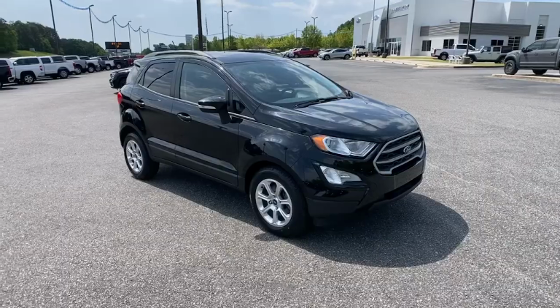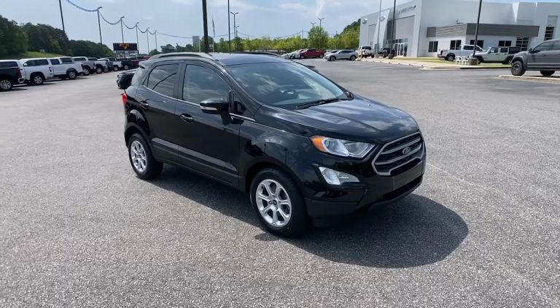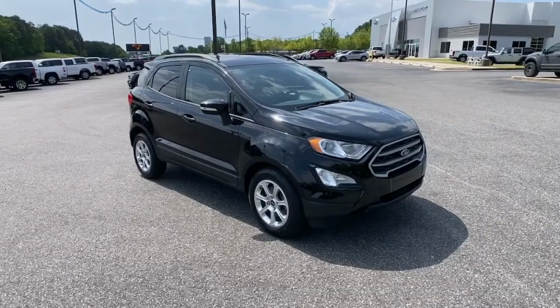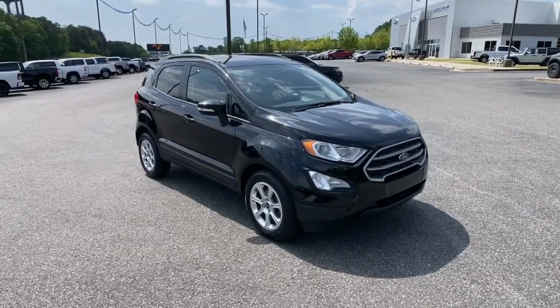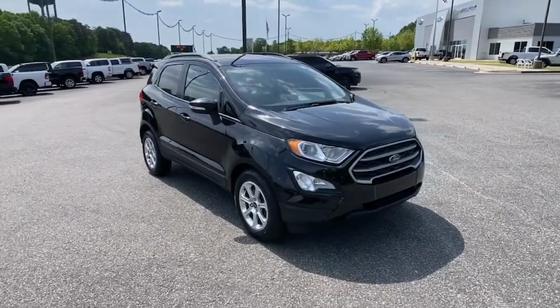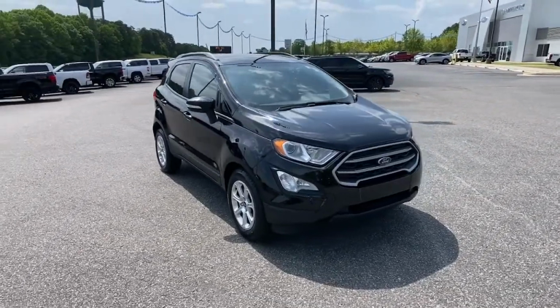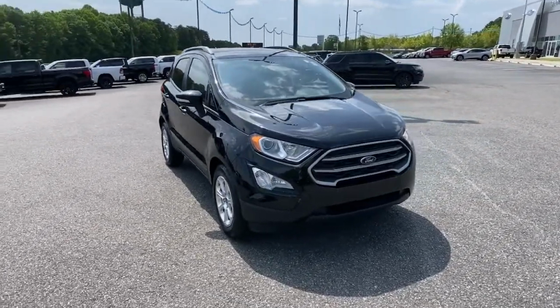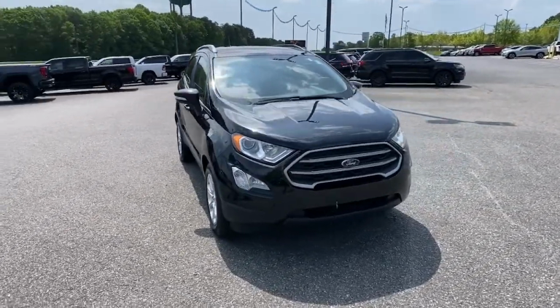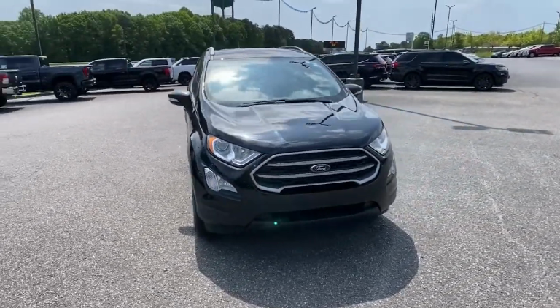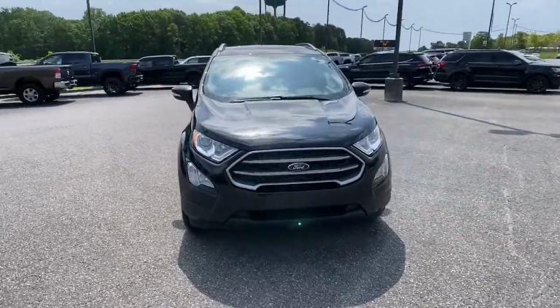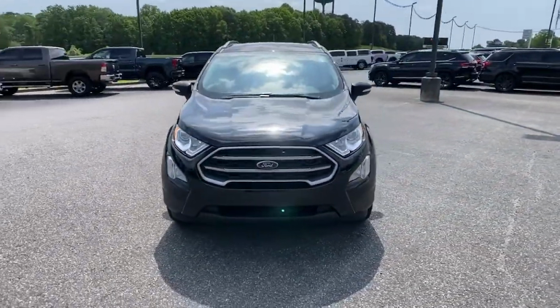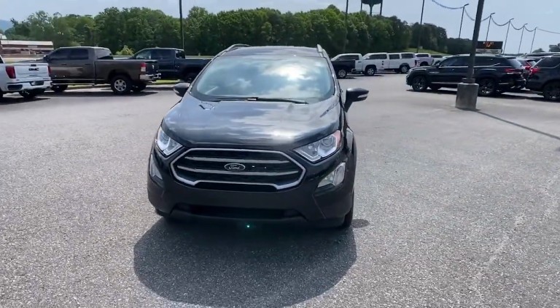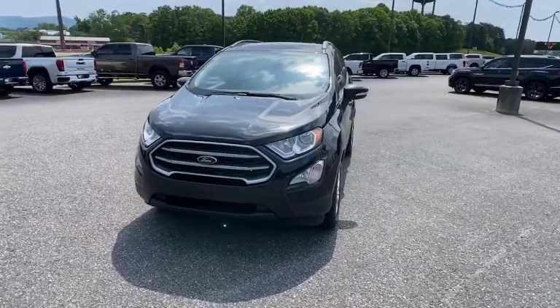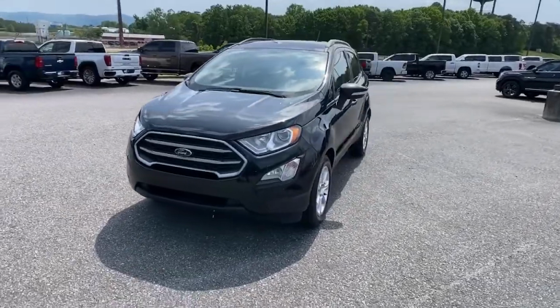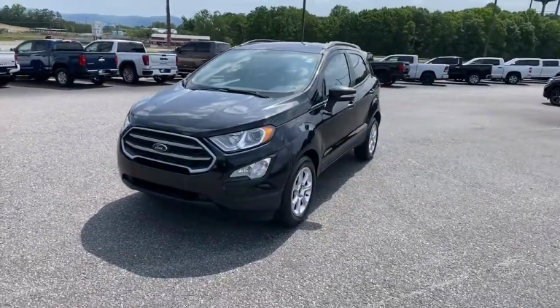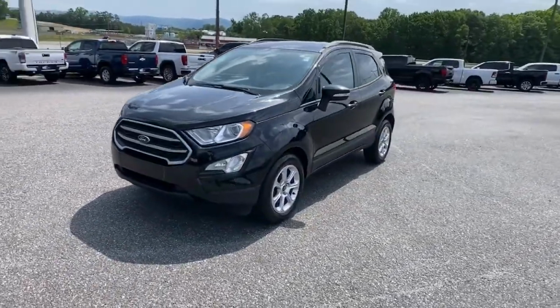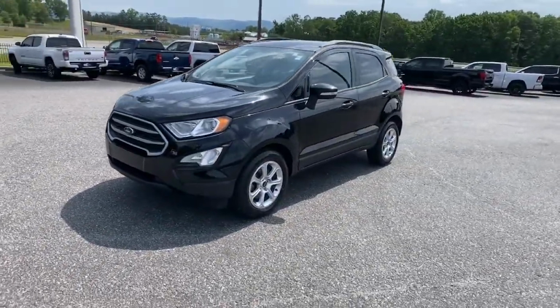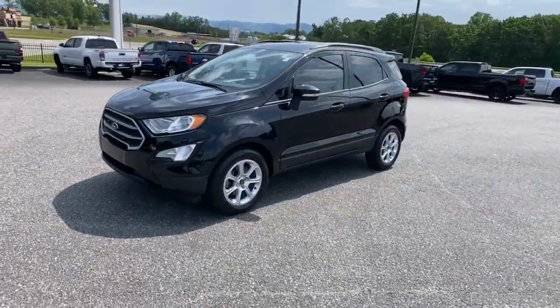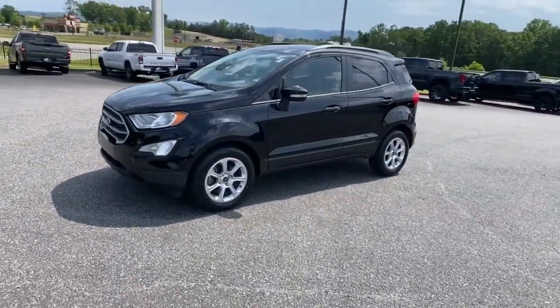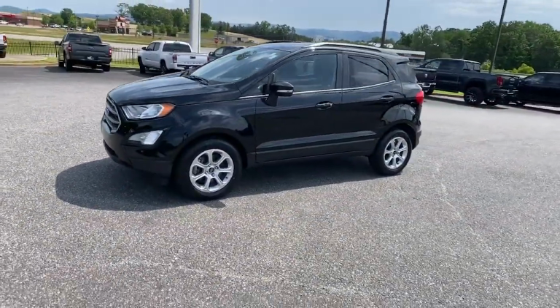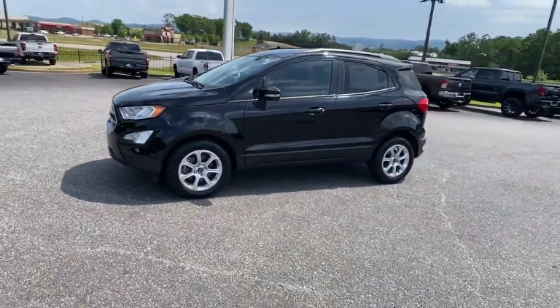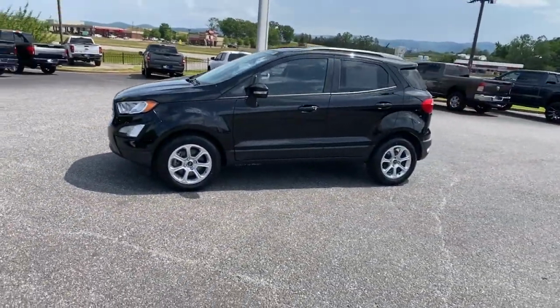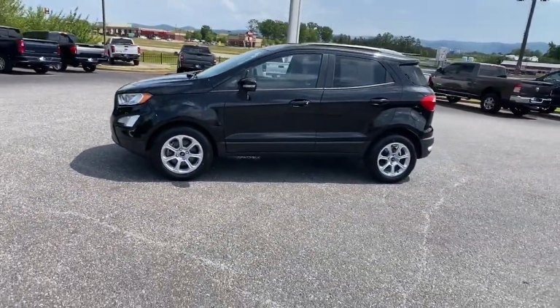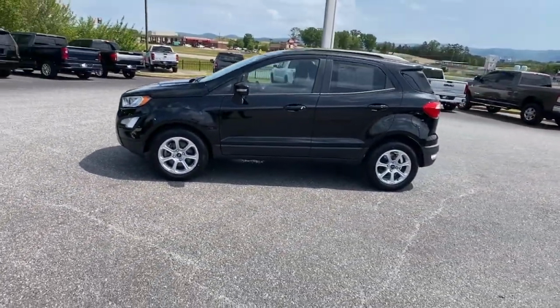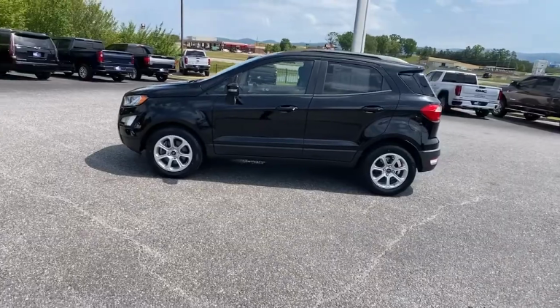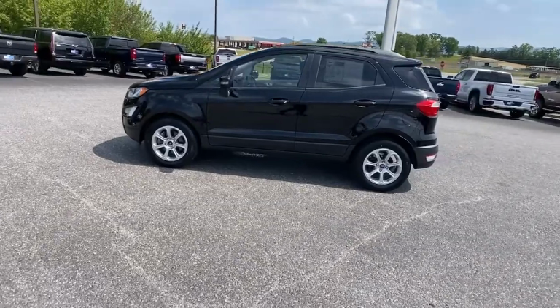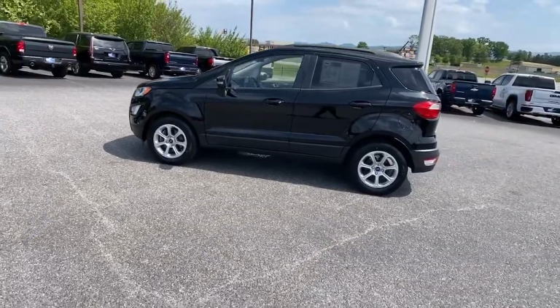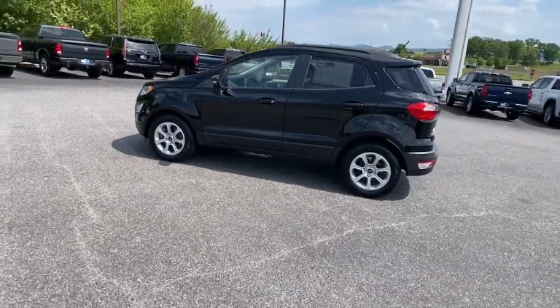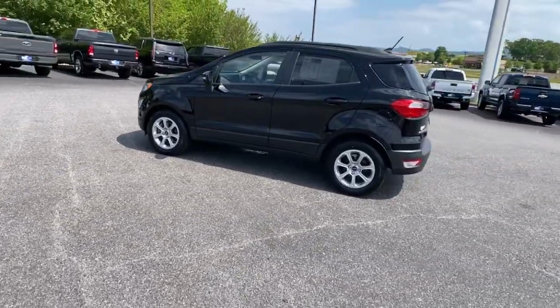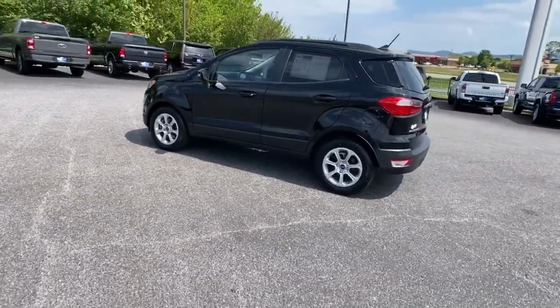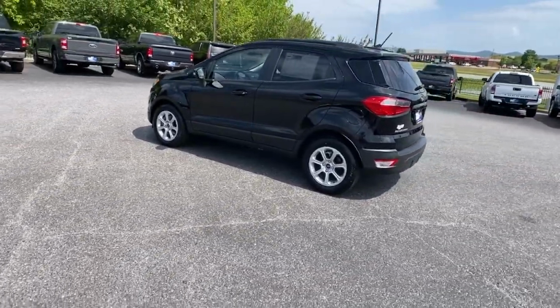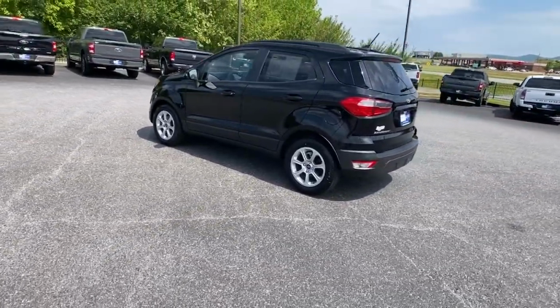This could be the car for you. The 2019 Ford EcoSport. With less than 30,000 miles on the odometer, this vehicle provides excellent value. Take a closer look at this impressive EcoSport.